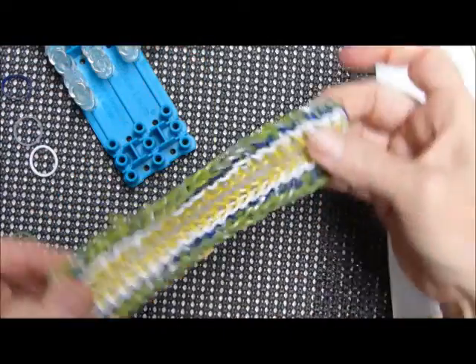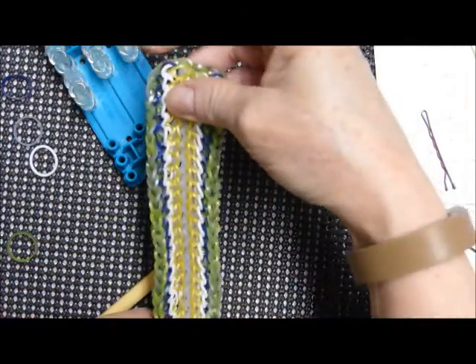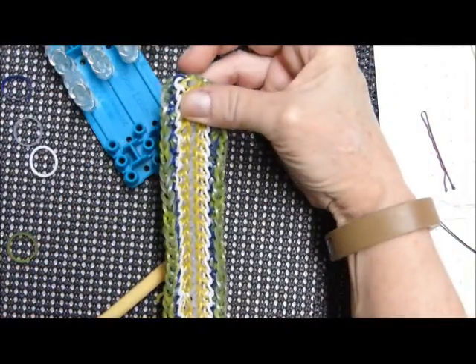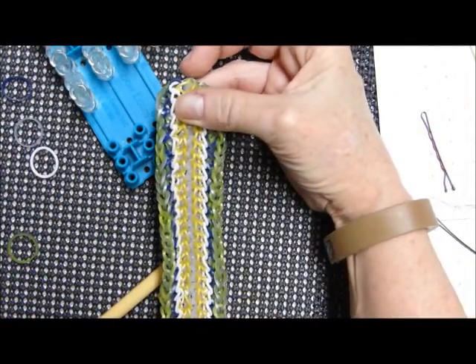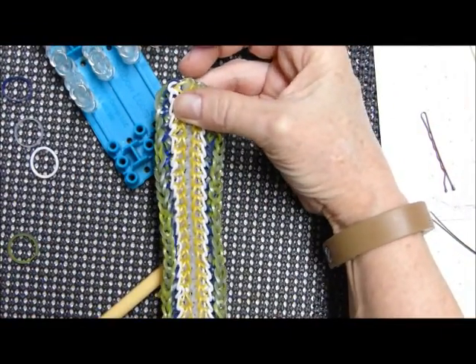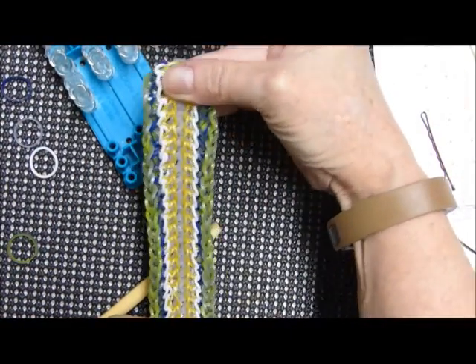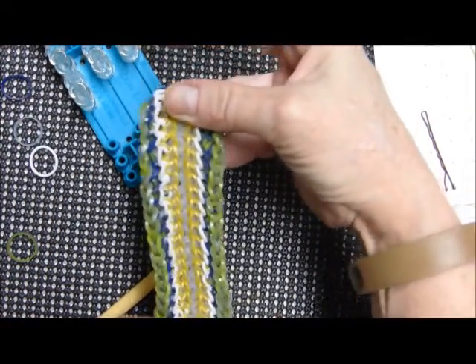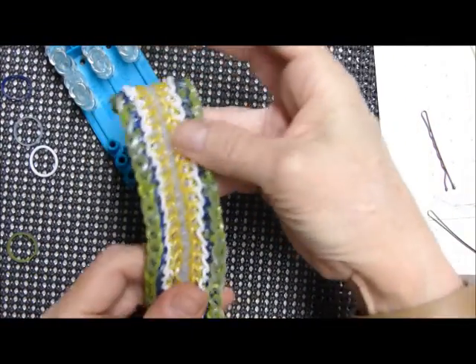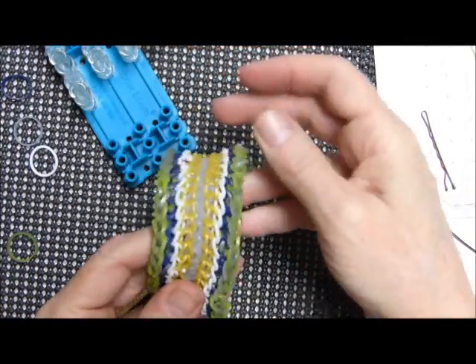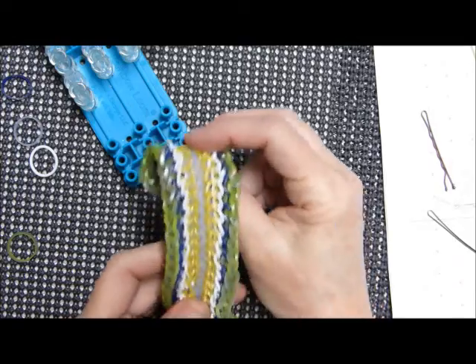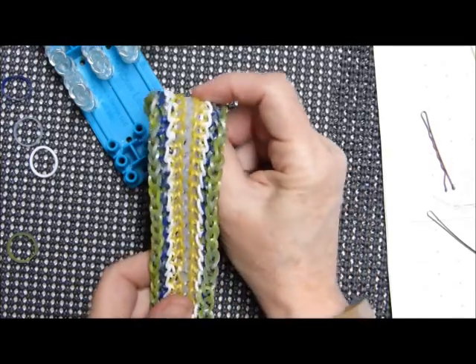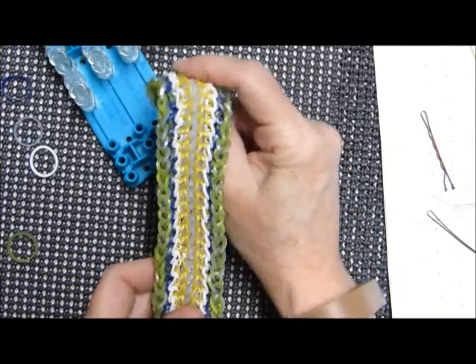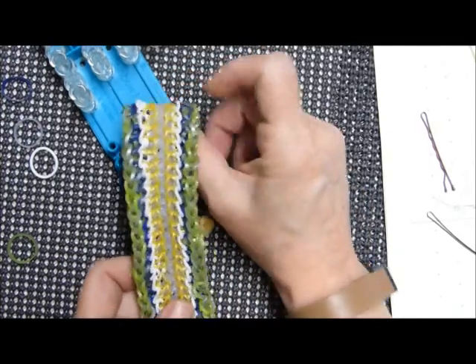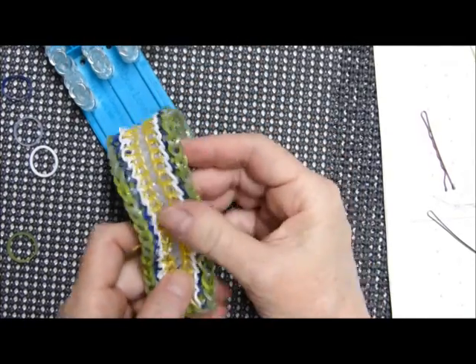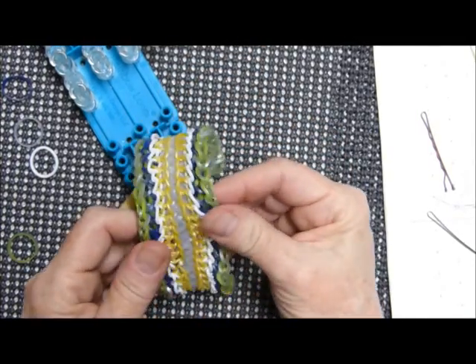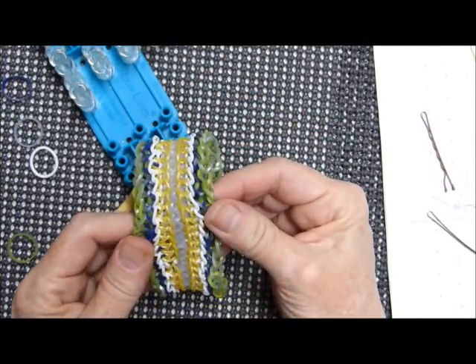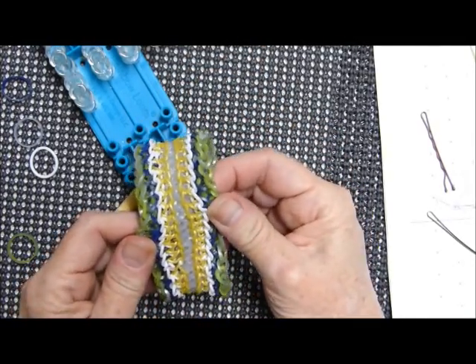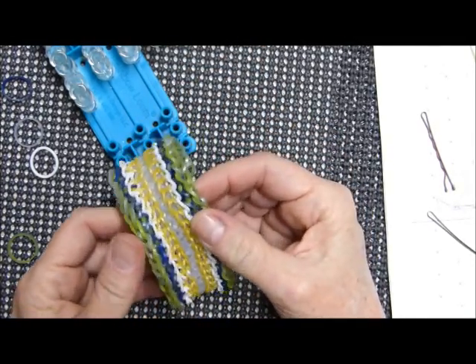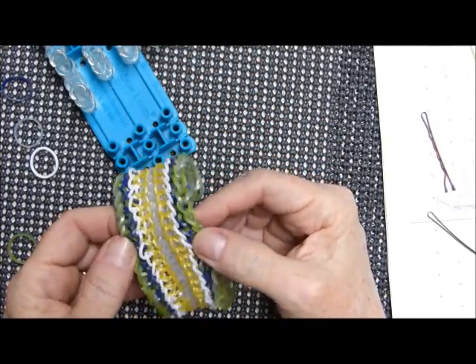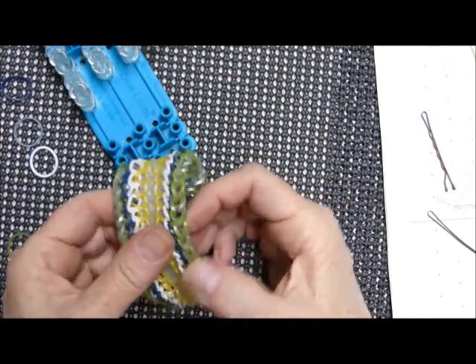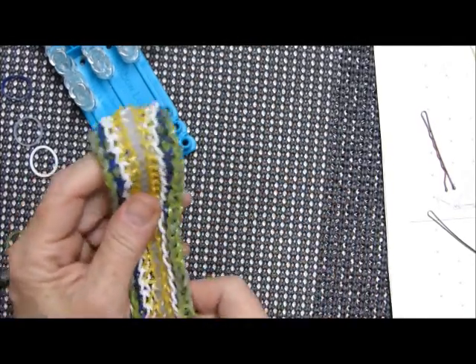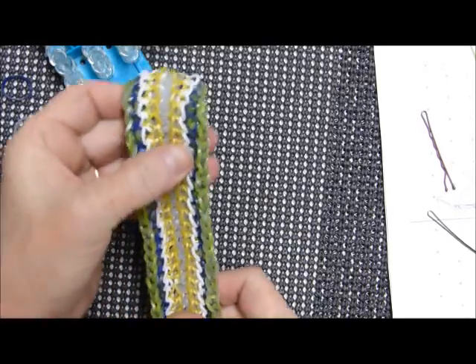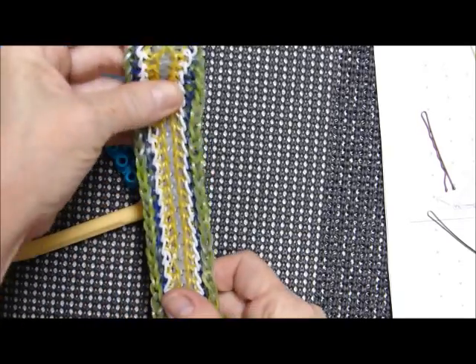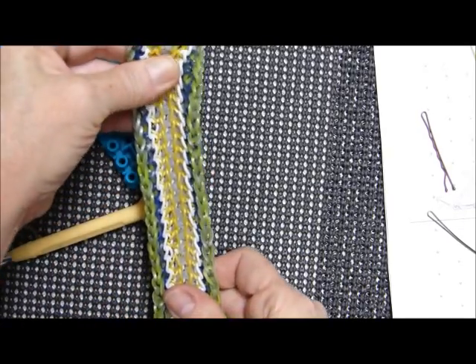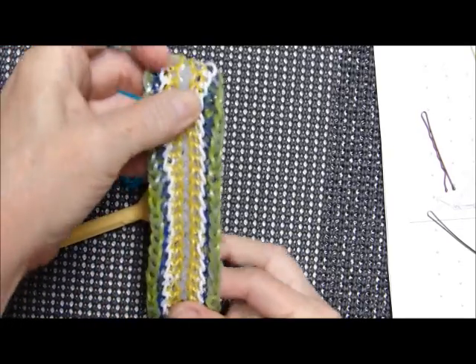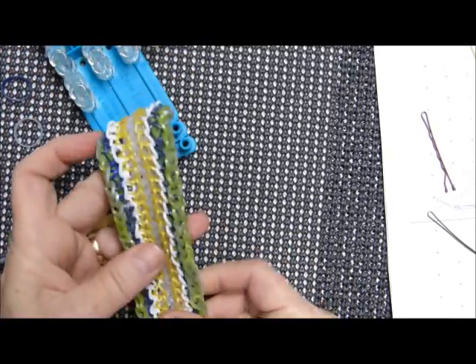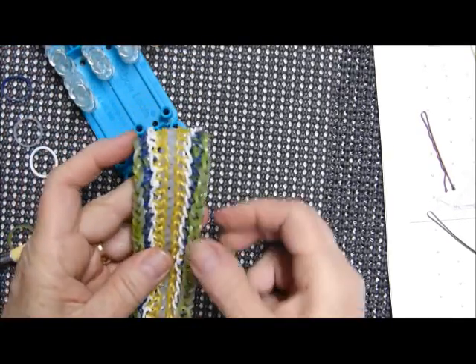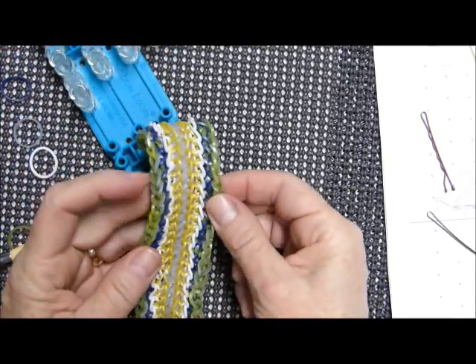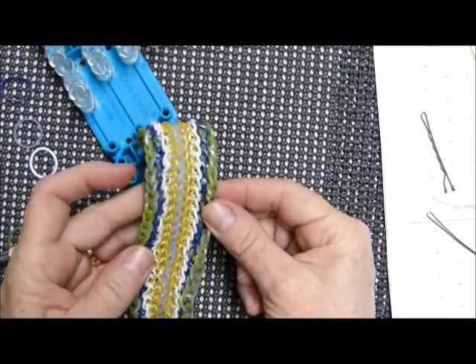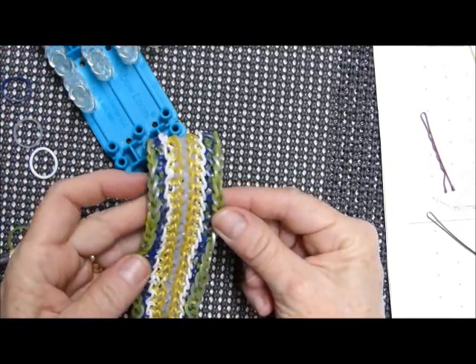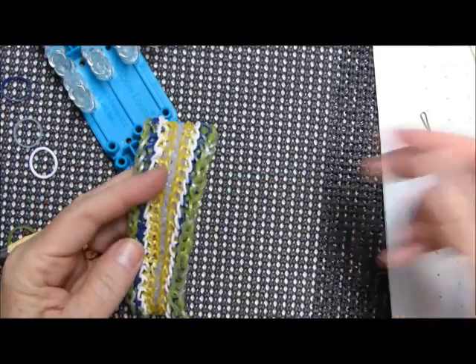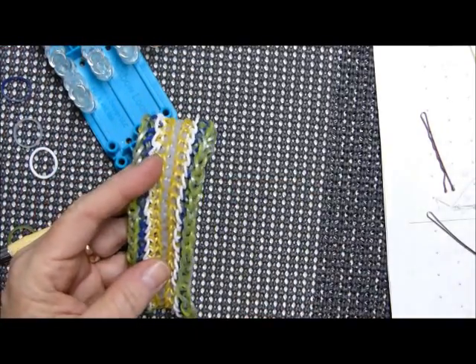And there it is — what I'm calling the Troika bracelet. Thanks for watching! Check me out on Instagram at Deb's Thing and give me a follow, and feel free to subscribe. Thank you for watching!